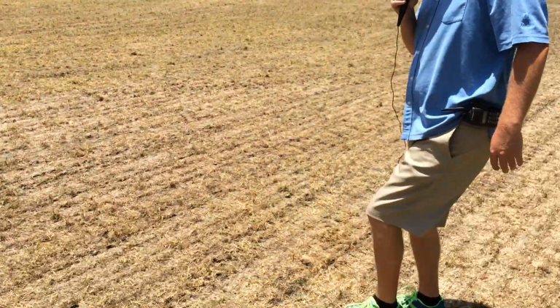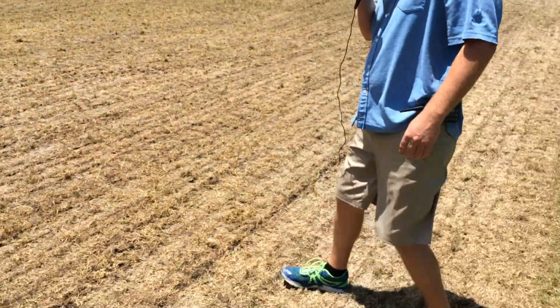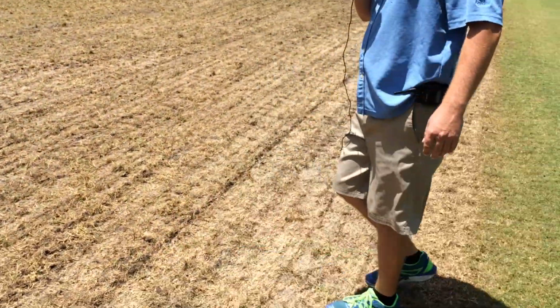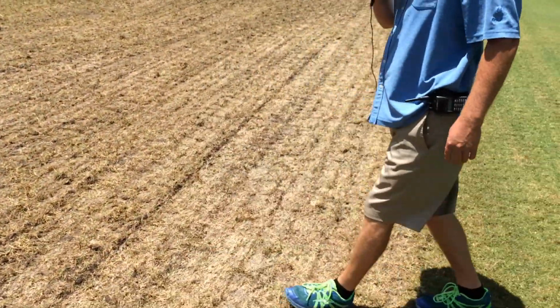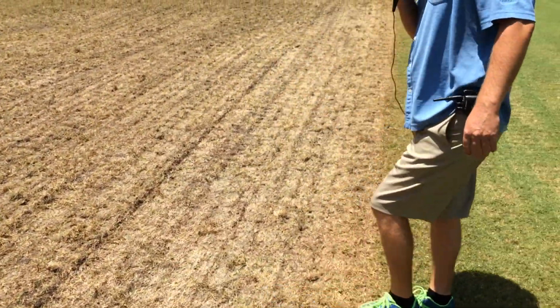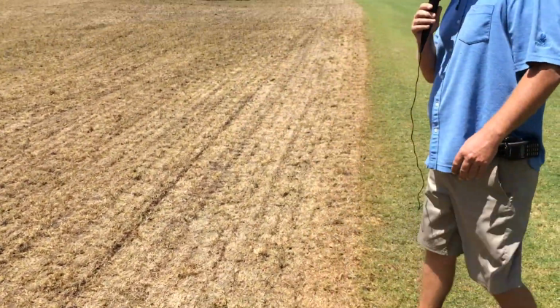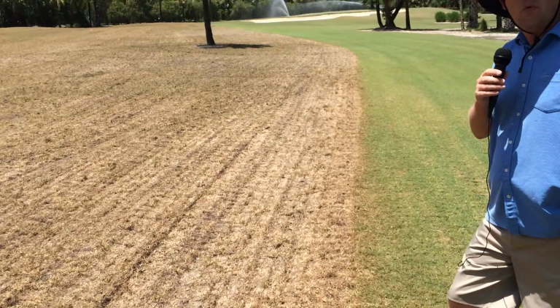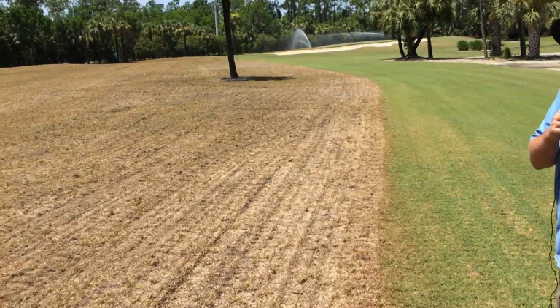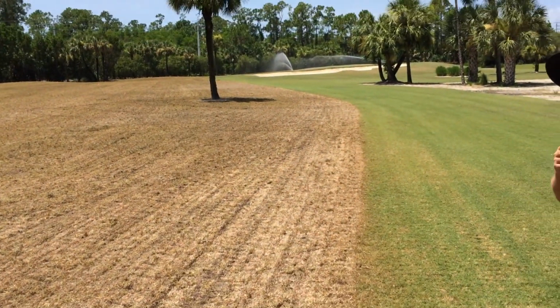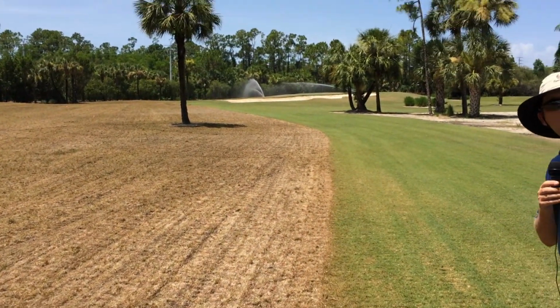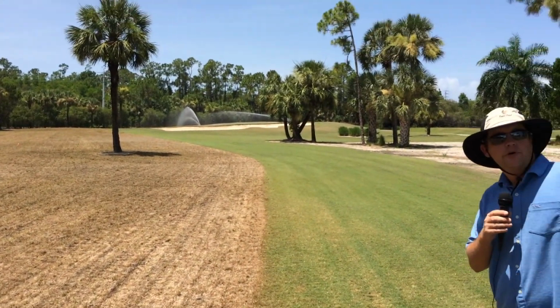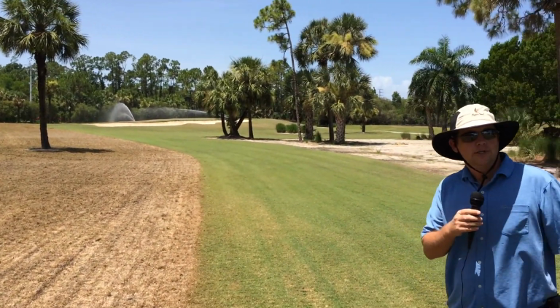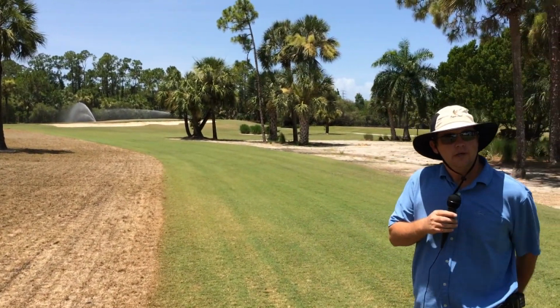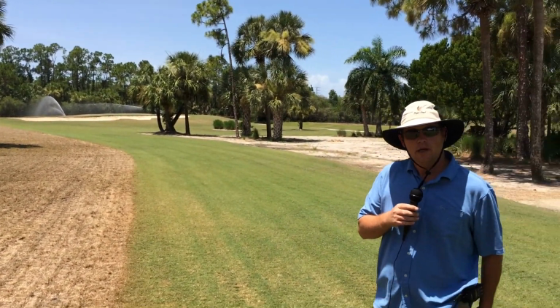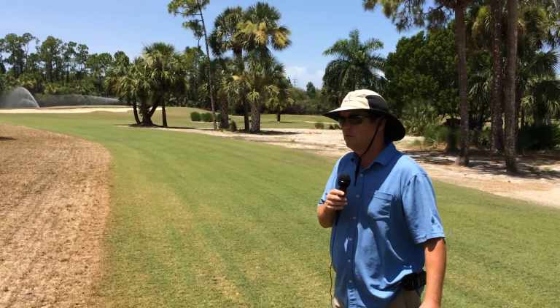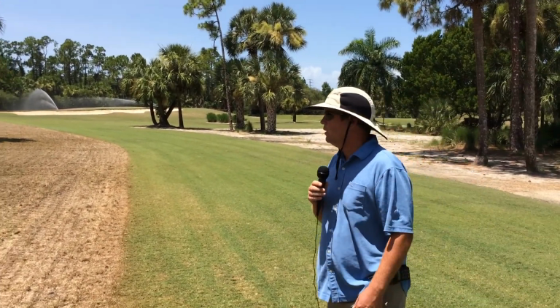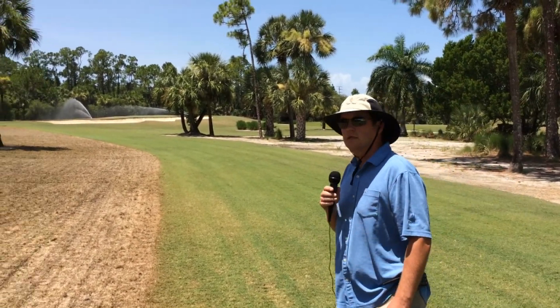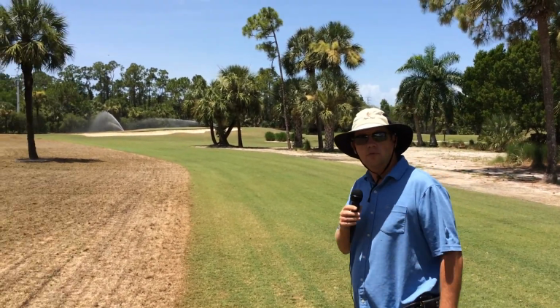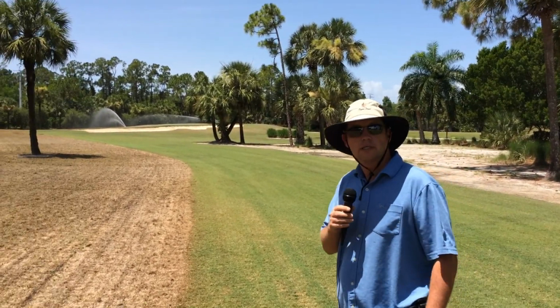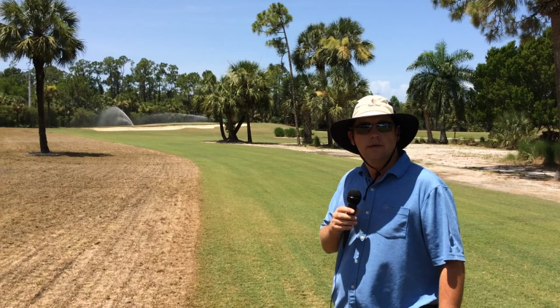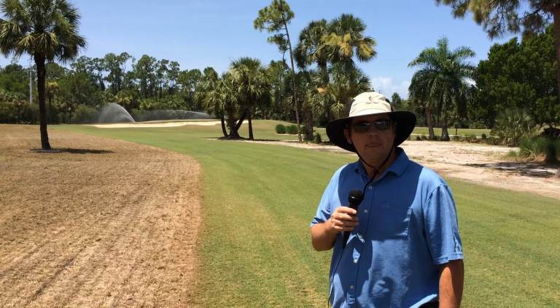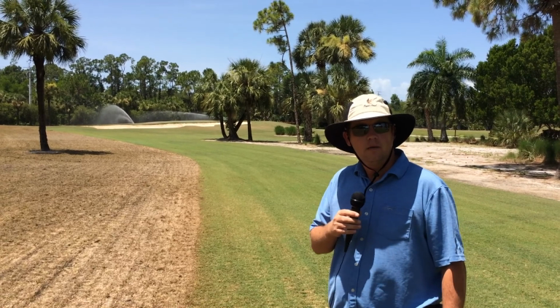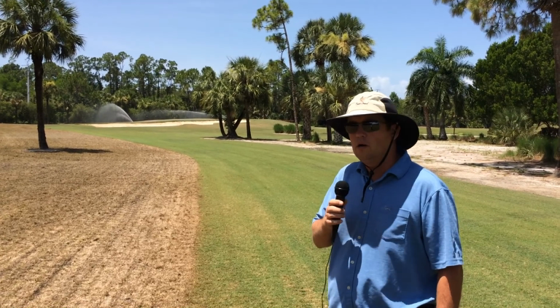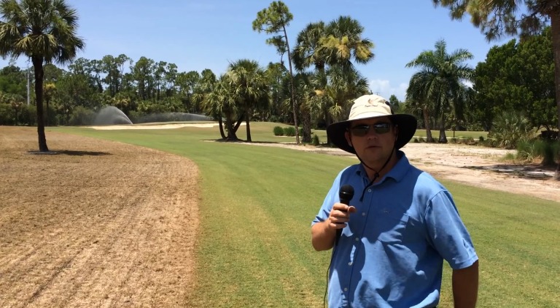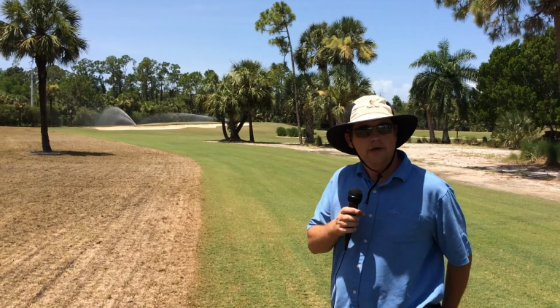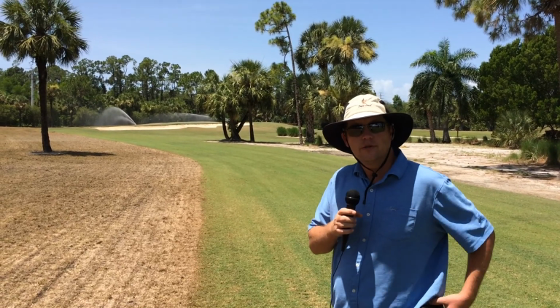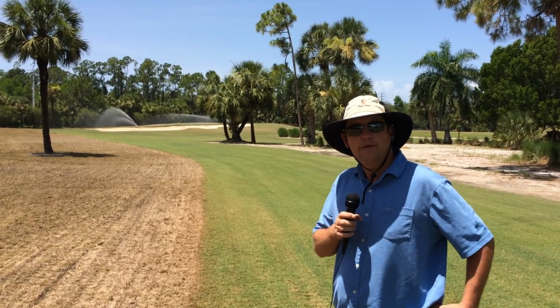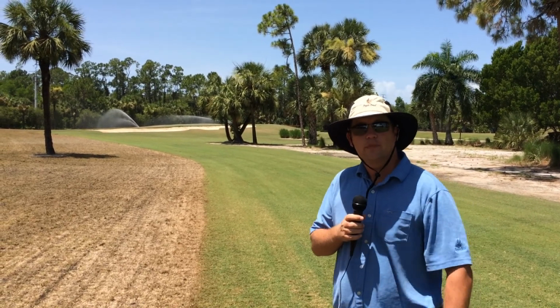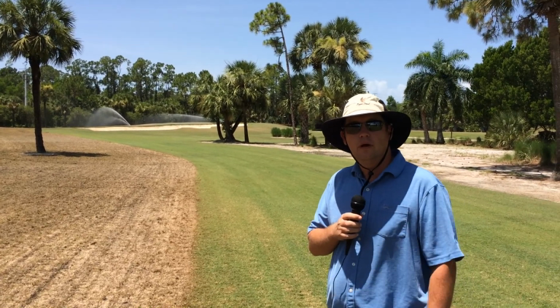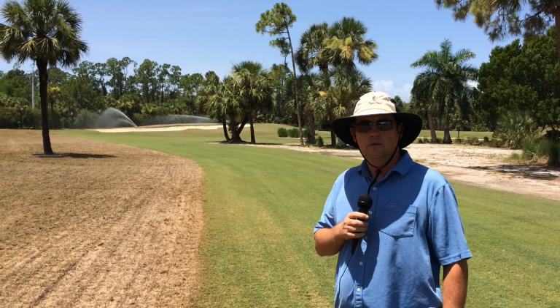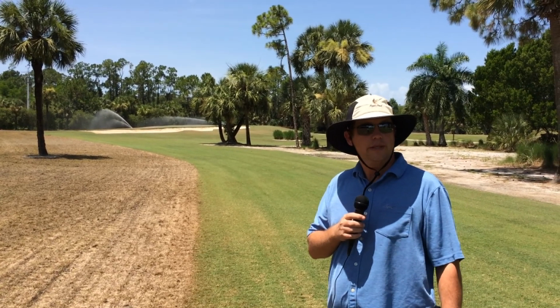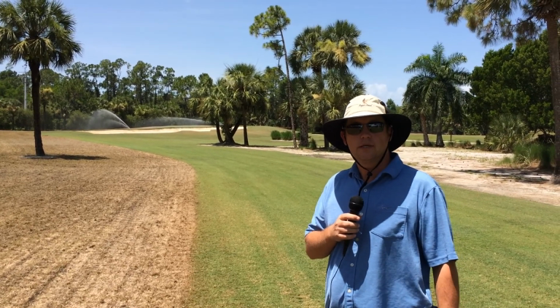And from that point, it's just water, fertilizer, and I think we'll be mowing this in a couple of weeks. But everything's going great. Weather's great. We hope that that continues.